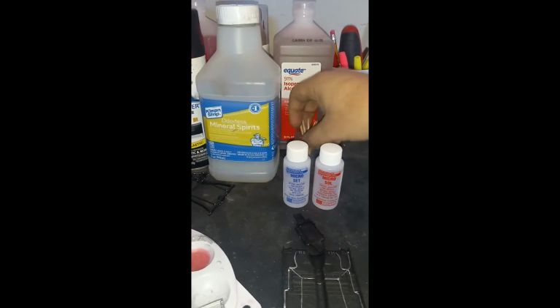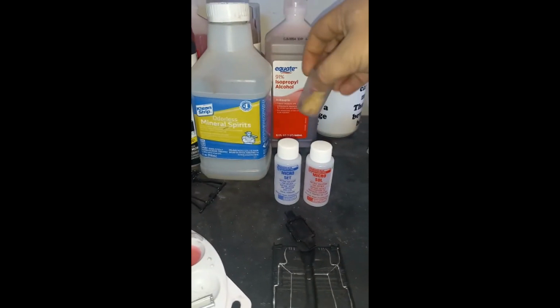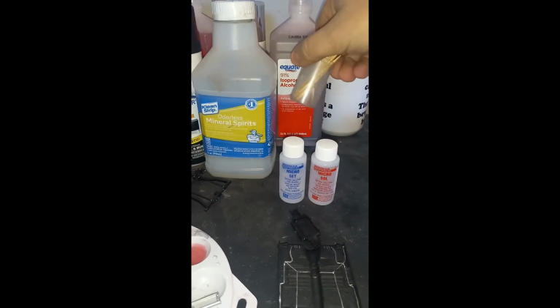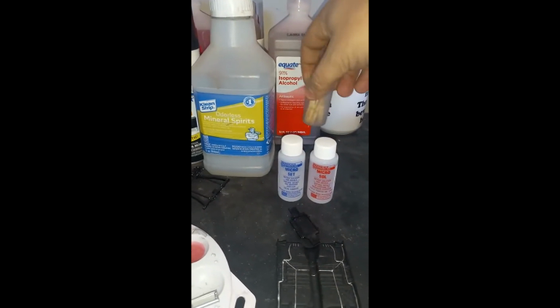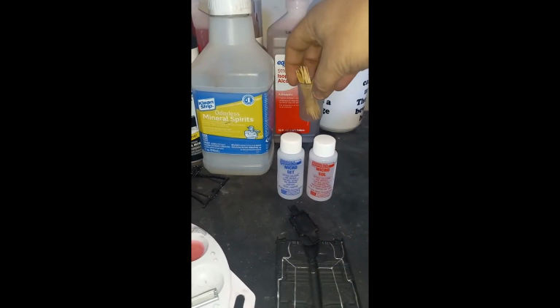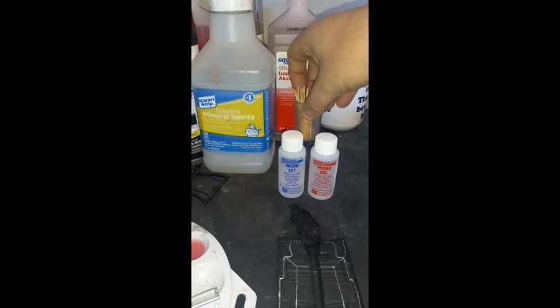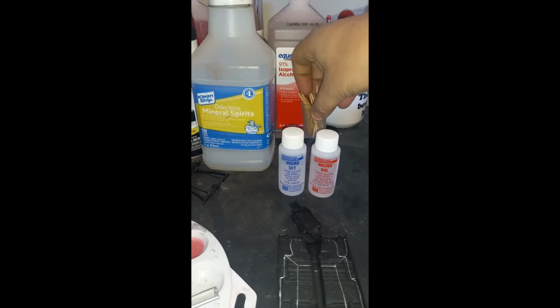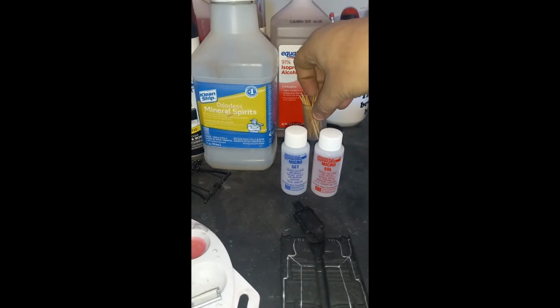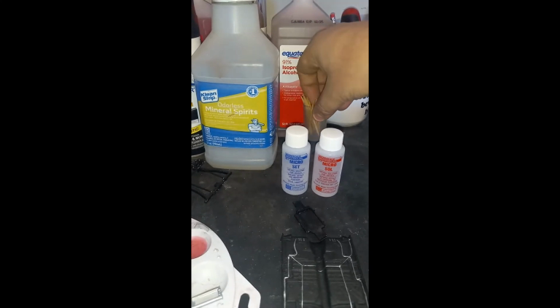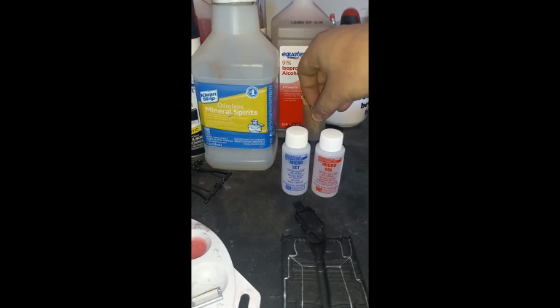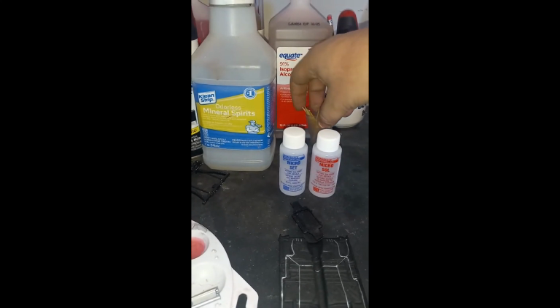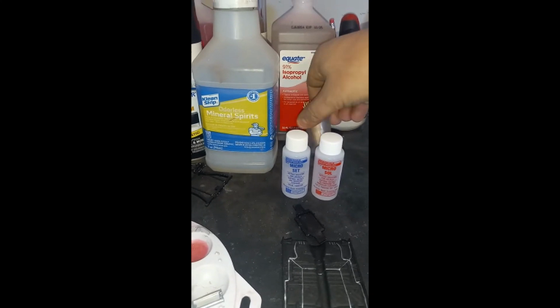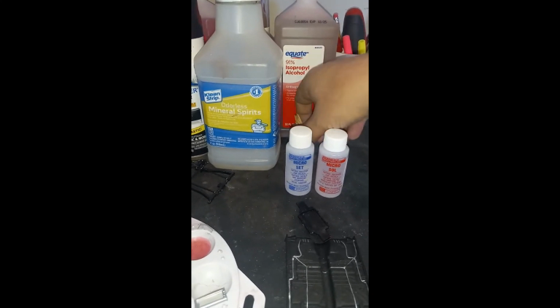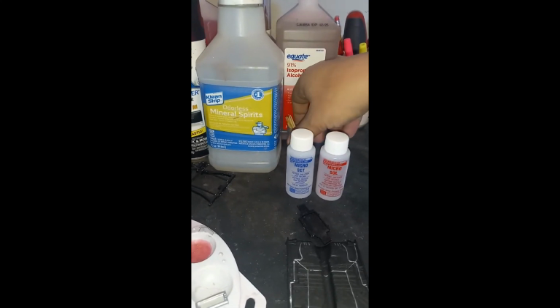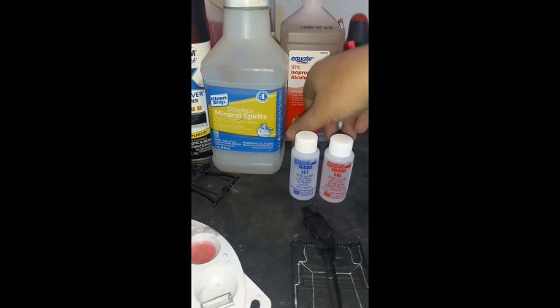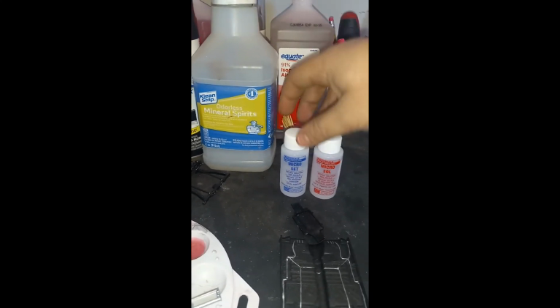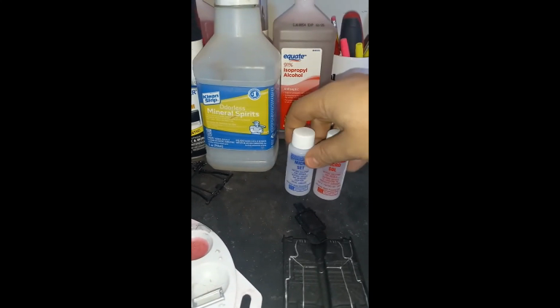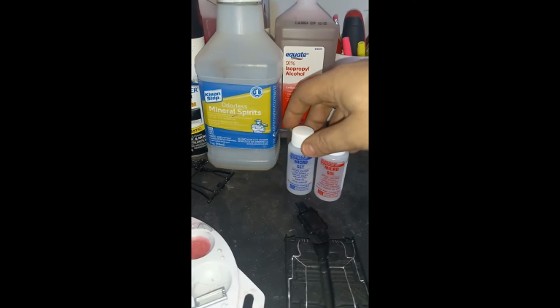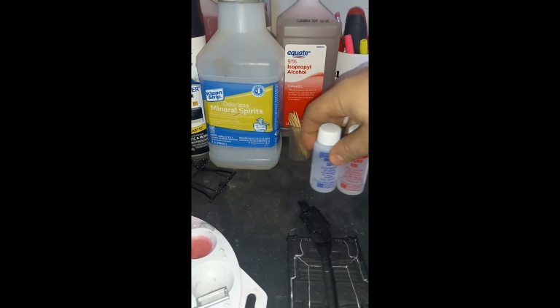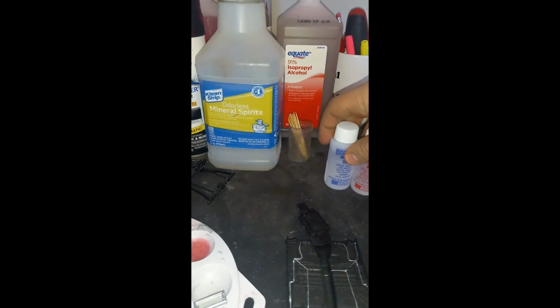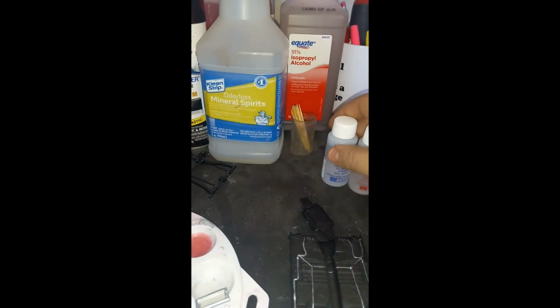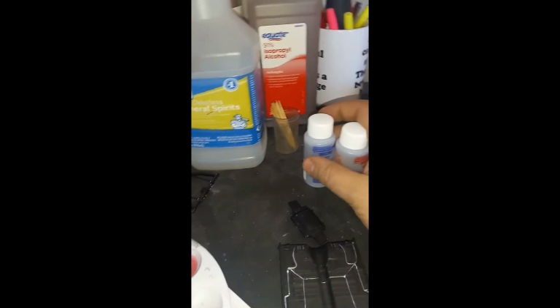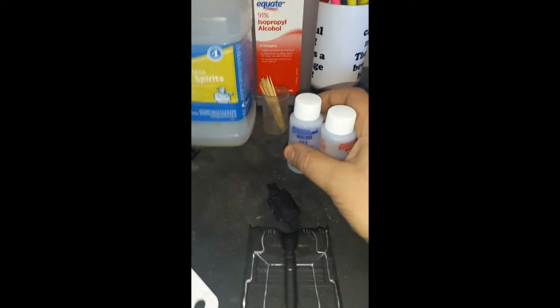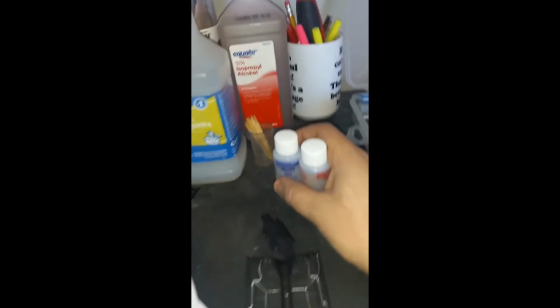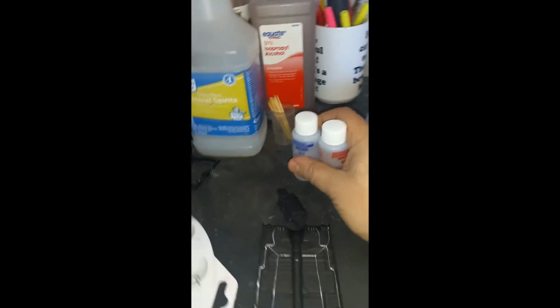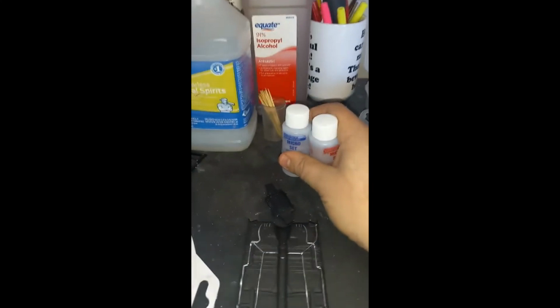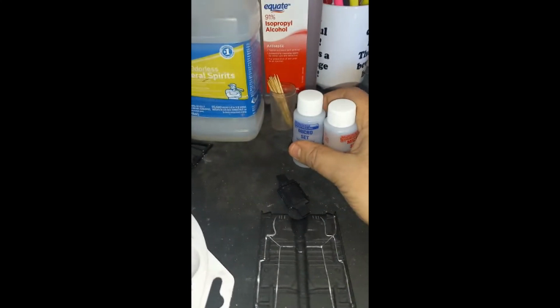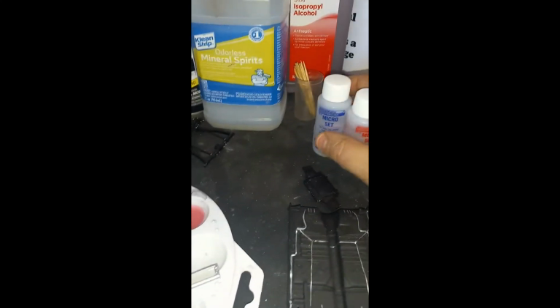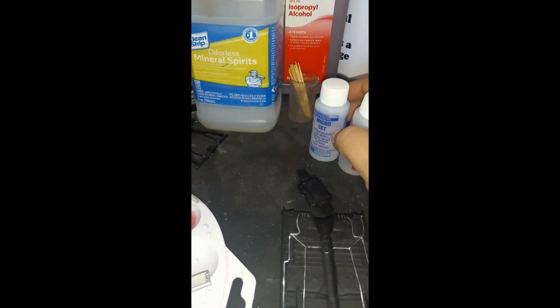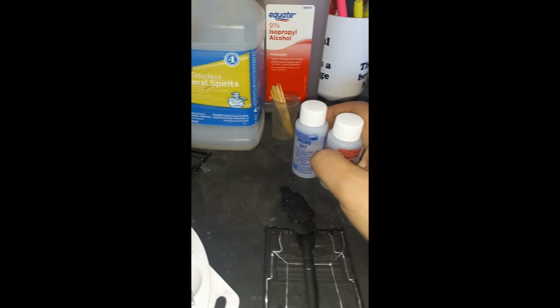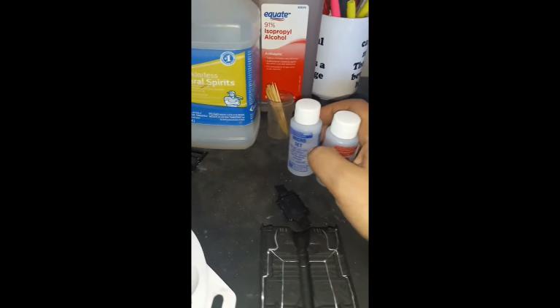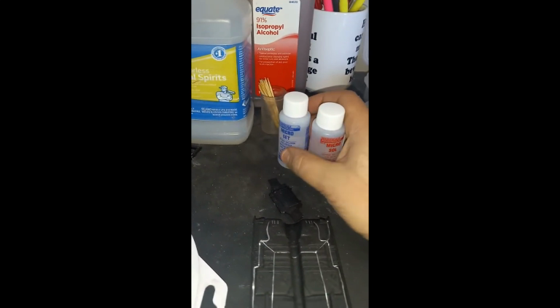Toothpicks — gotta have toothpicks. Cotton swabs. Stuff like that you'll need — it's a tool of all trades, basically. You need it for a lot of things.